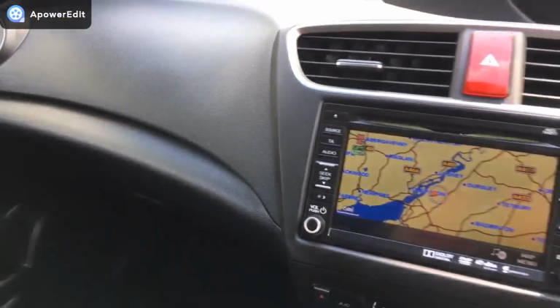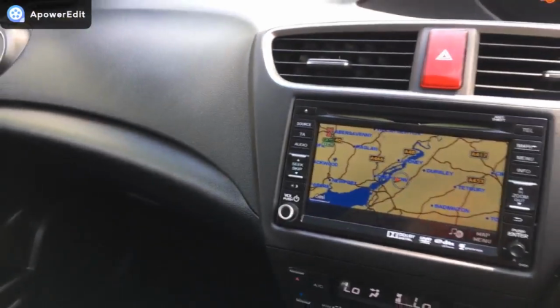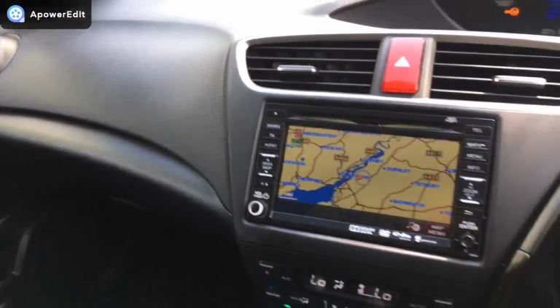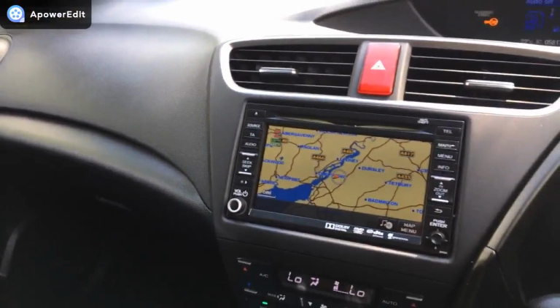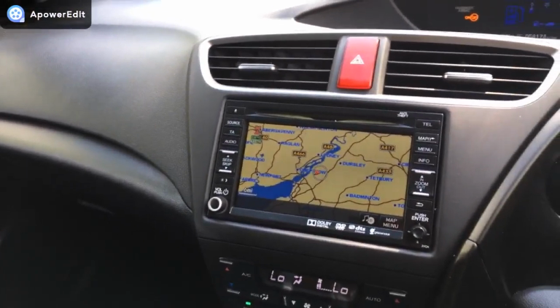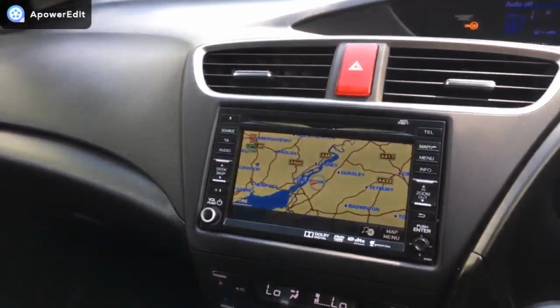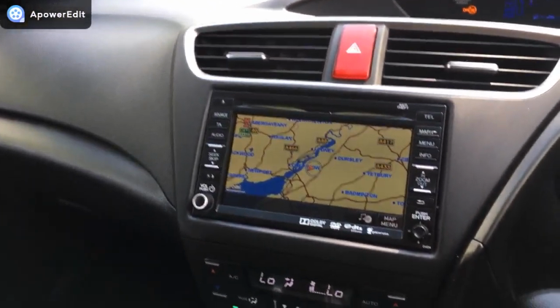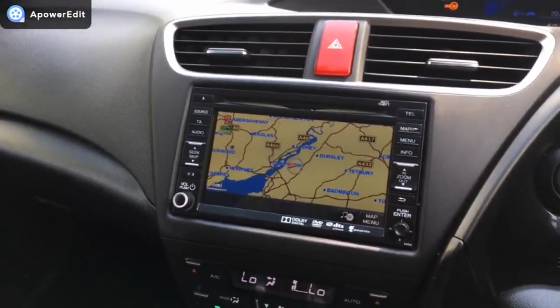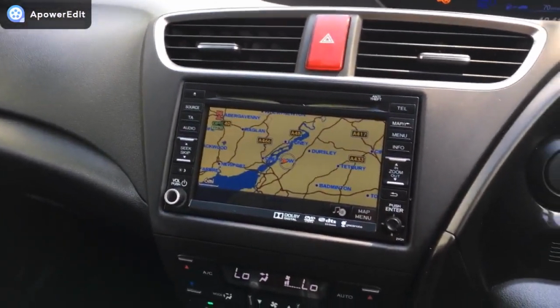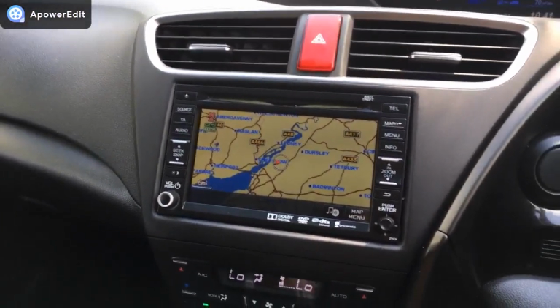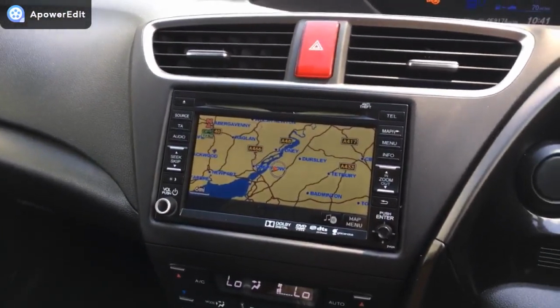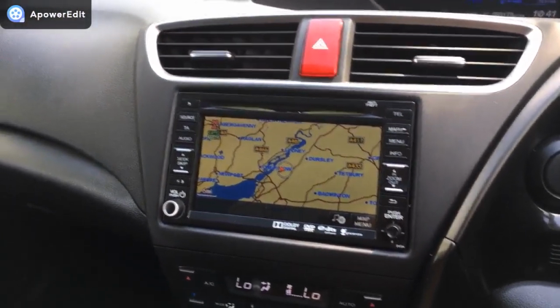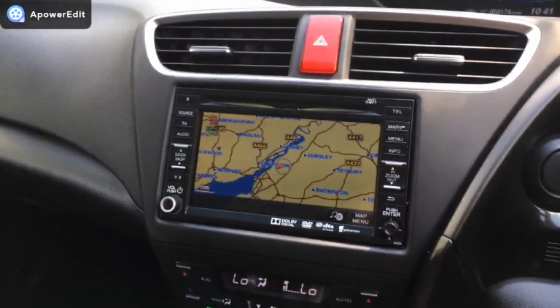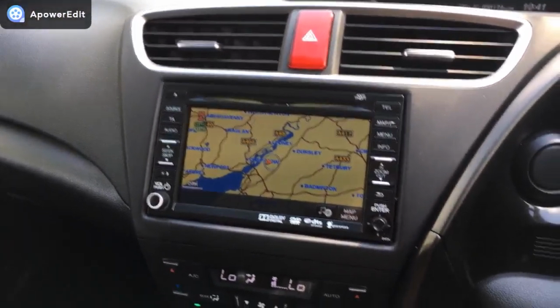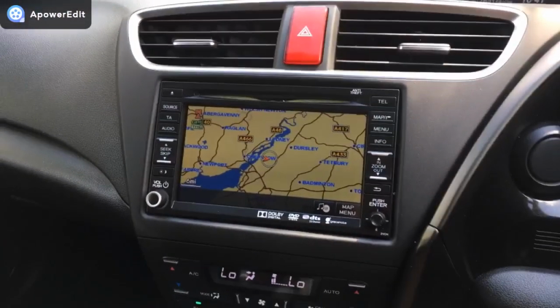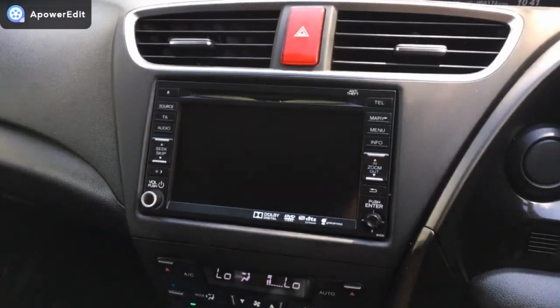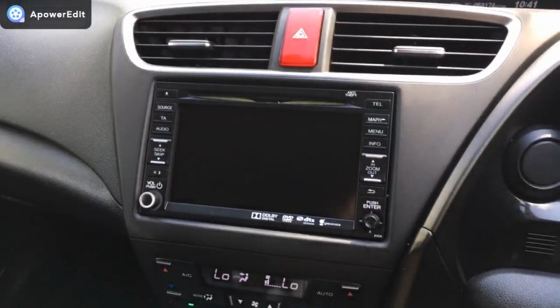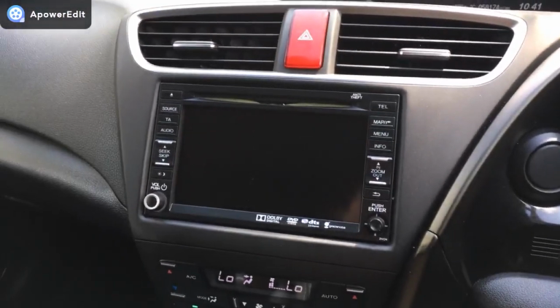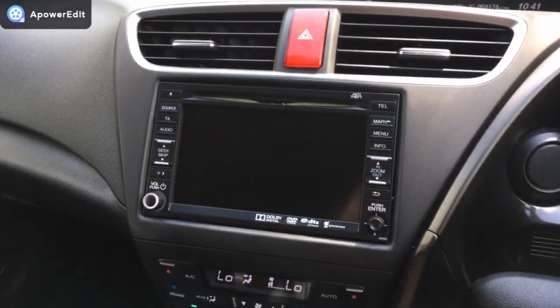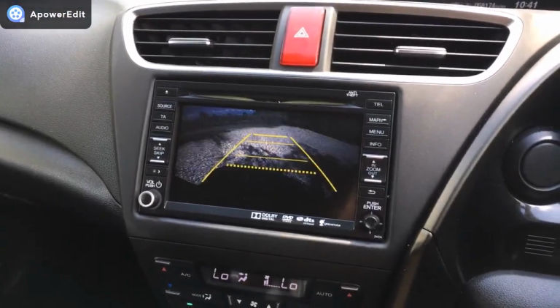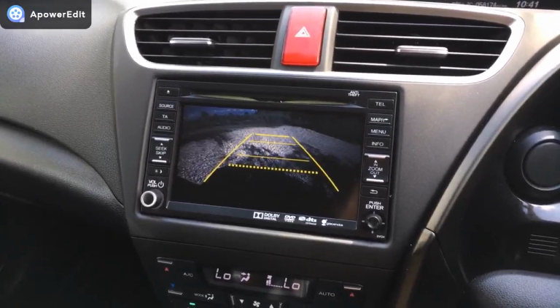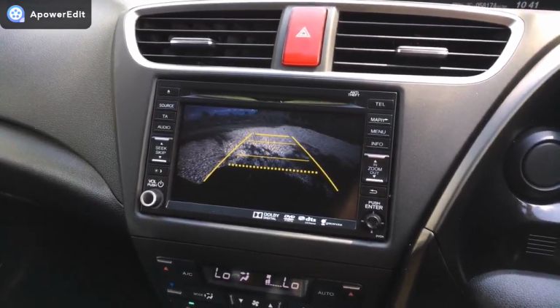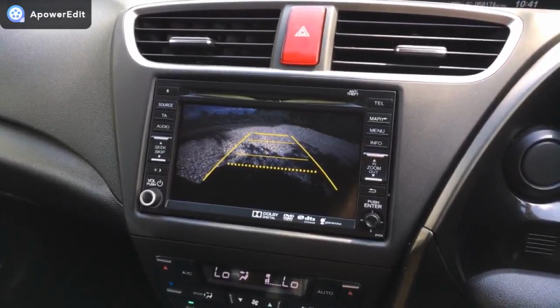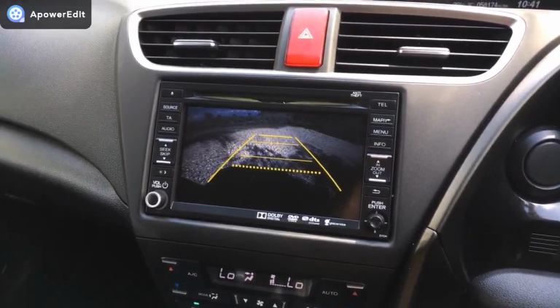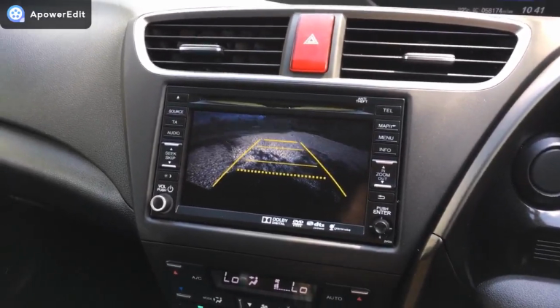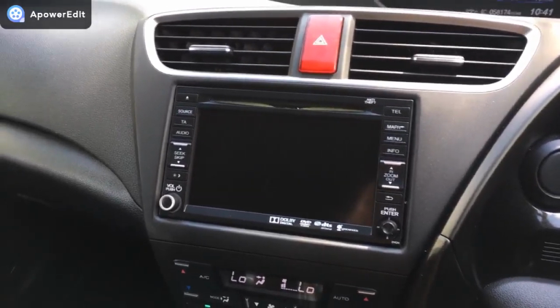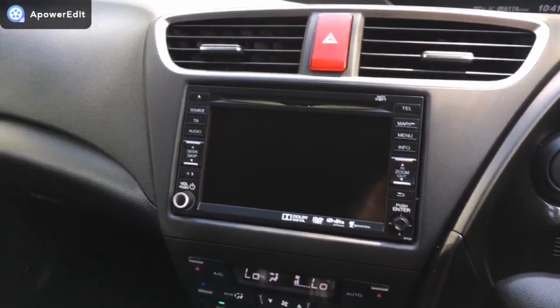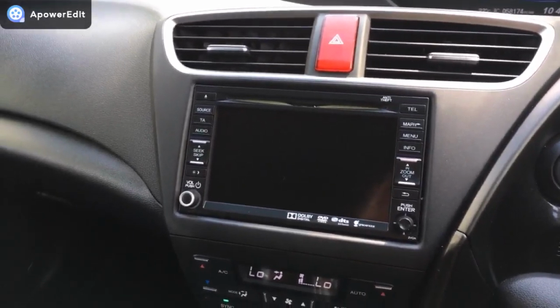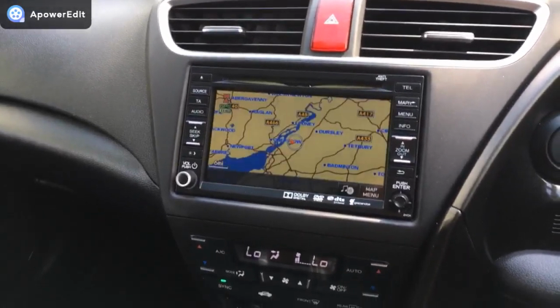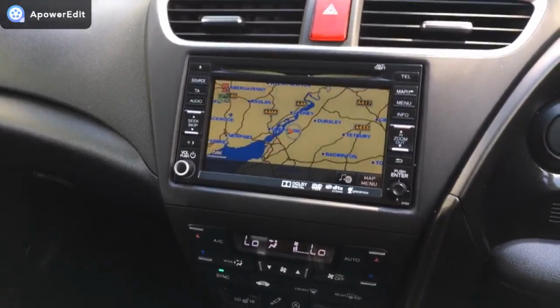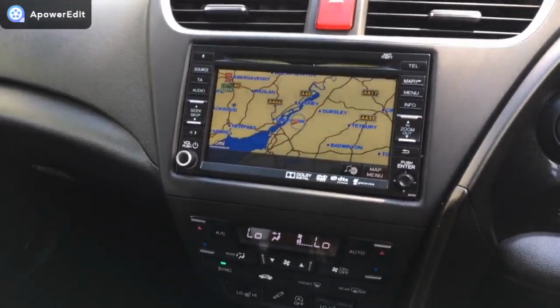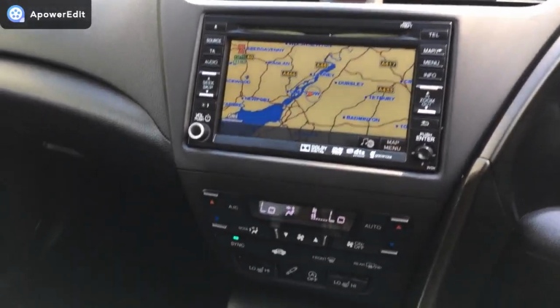Big screen sat-nav on the car, all working exactly as it should. Pop it into reverse and you've got that lovely clear gridded parking camera — again, all functioning exactly as intended.